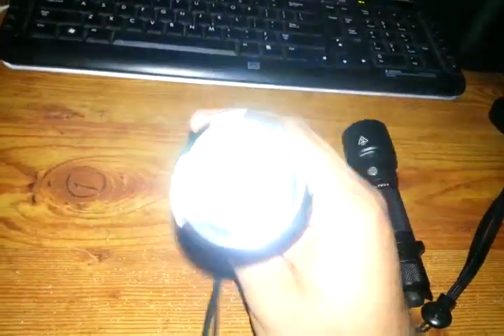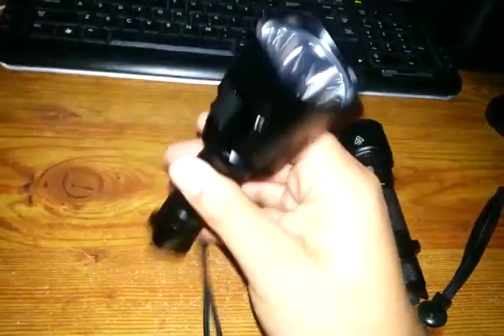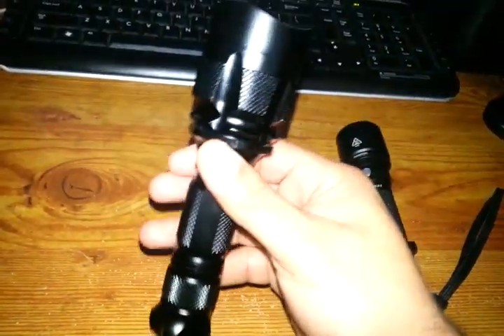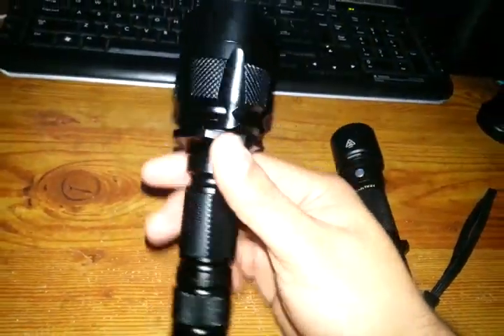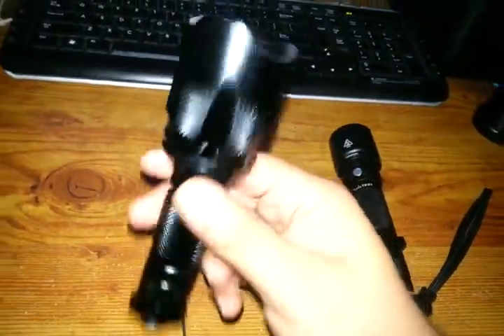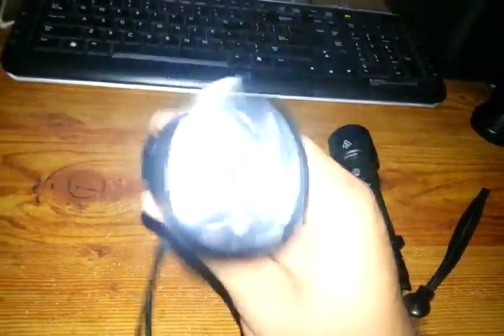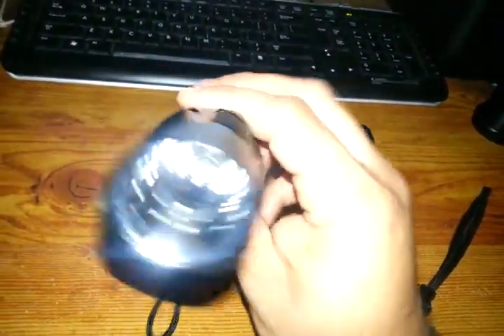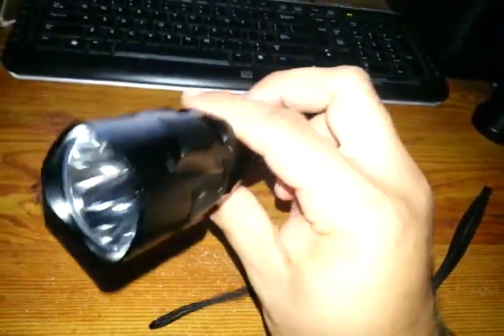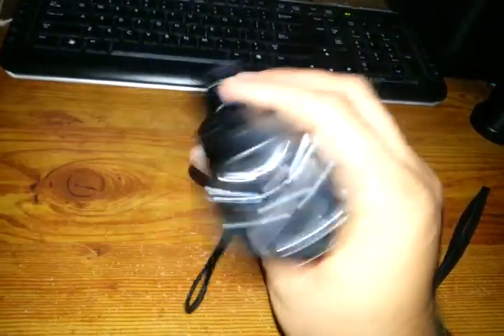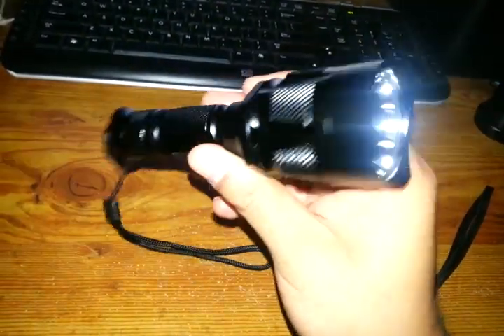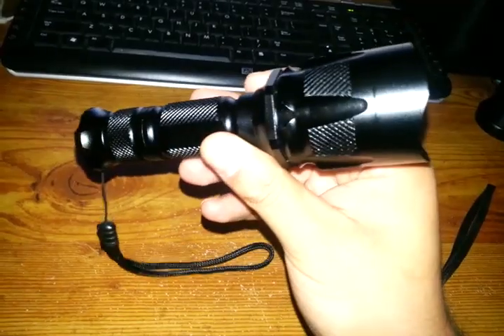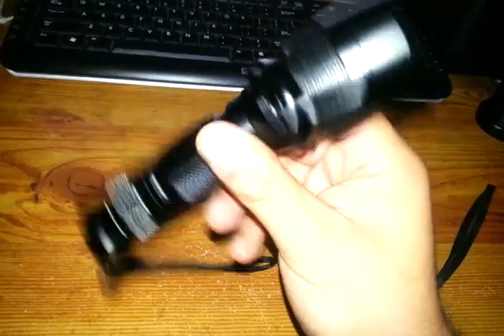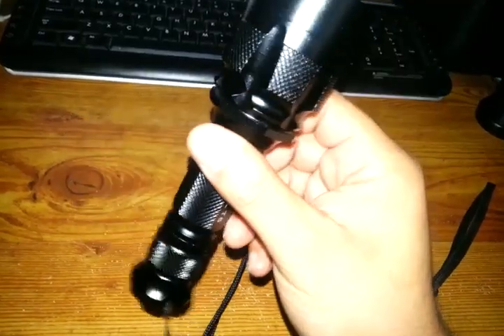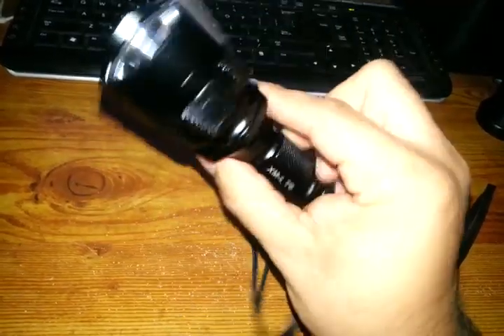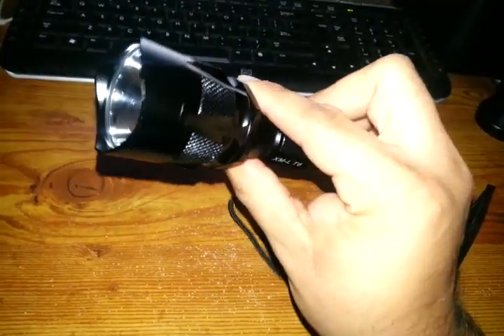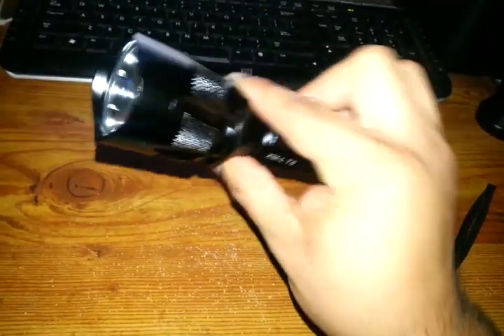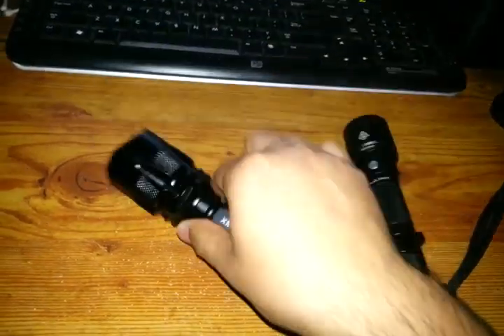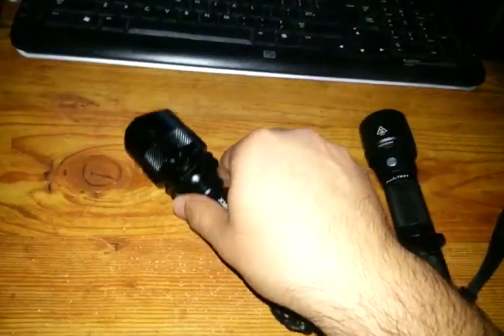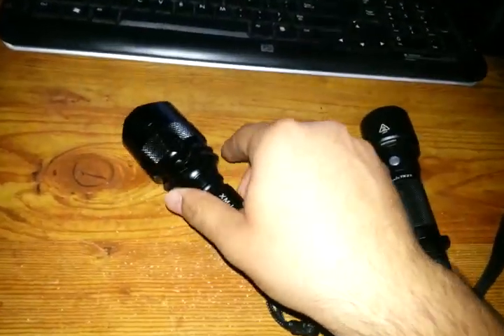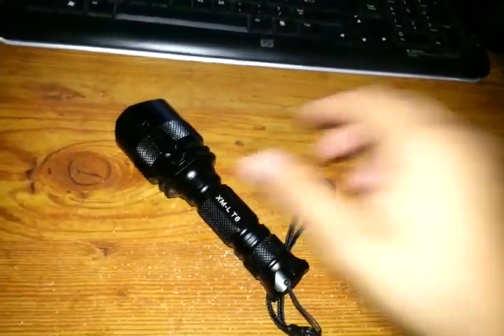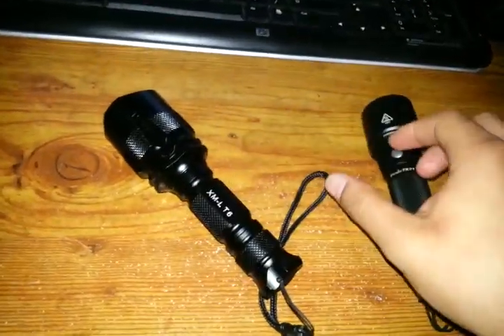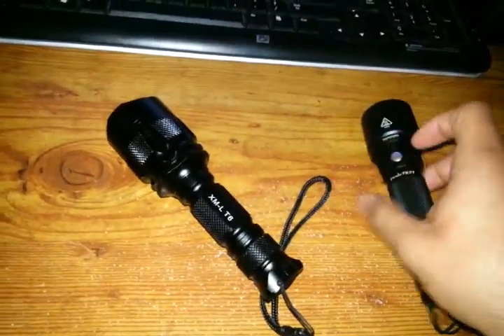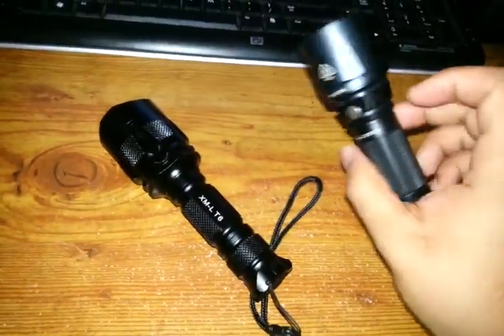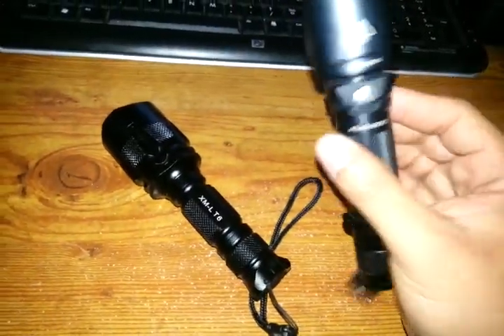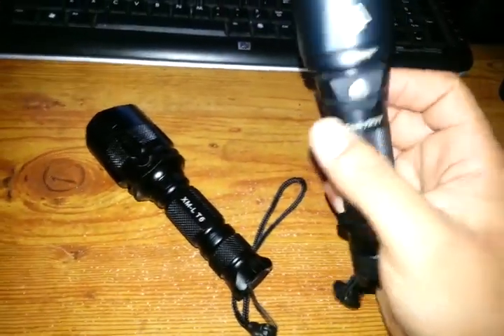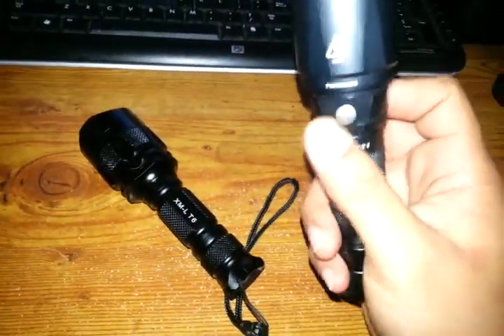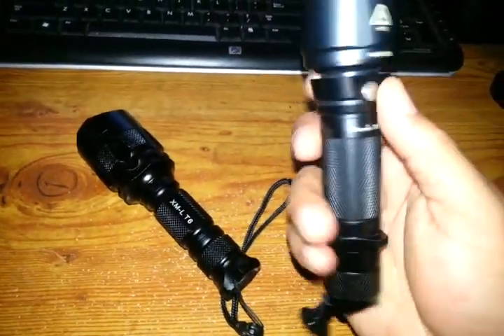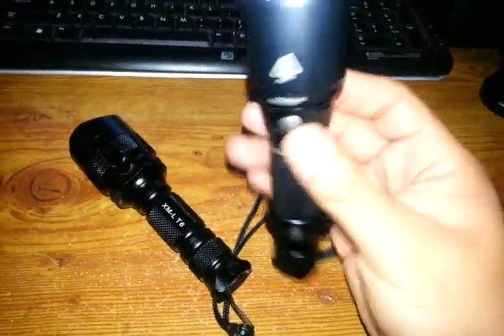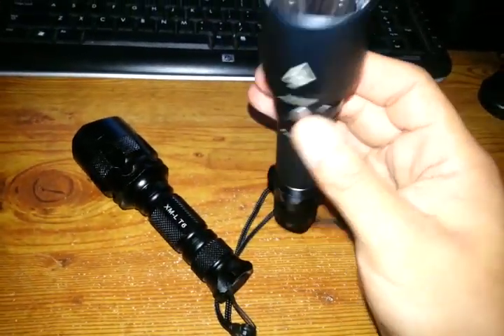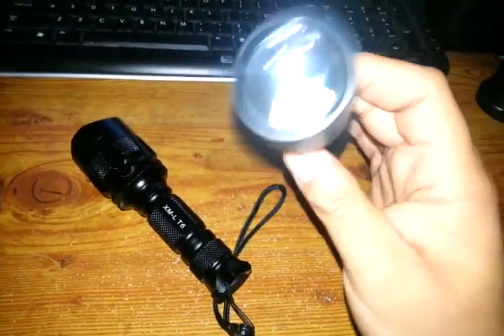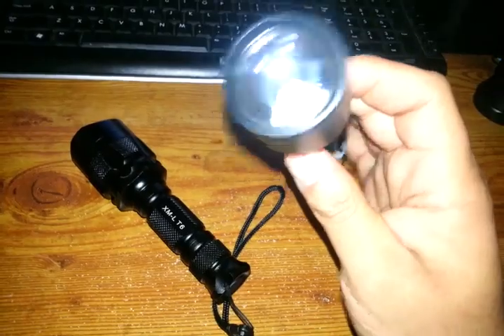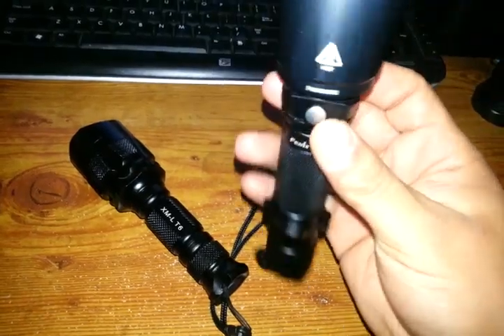This is about like 600–700 lumens, compared to the 400 lumens of the TK21.